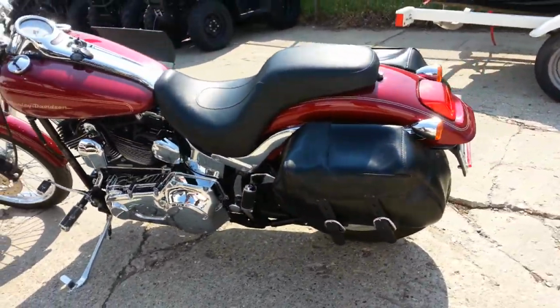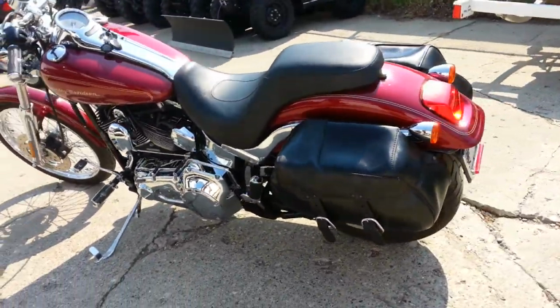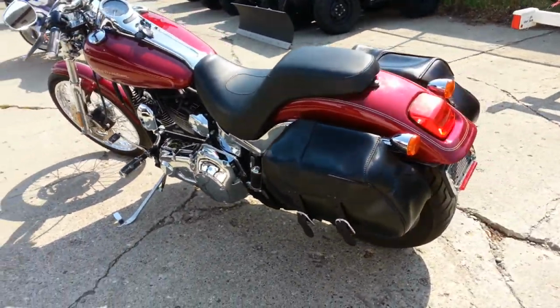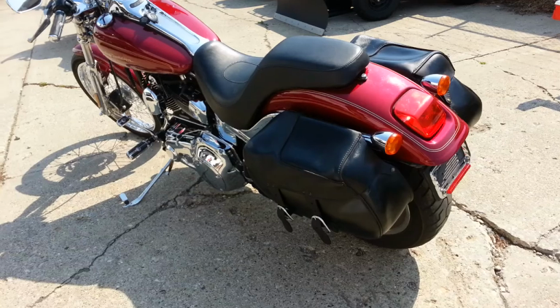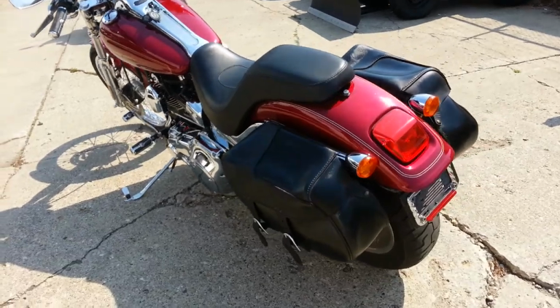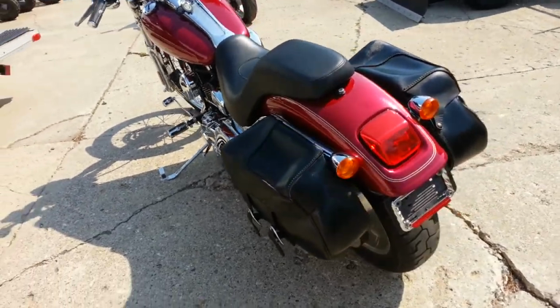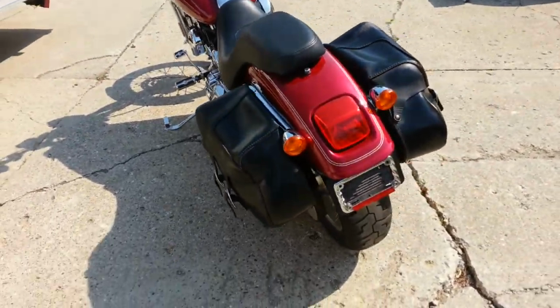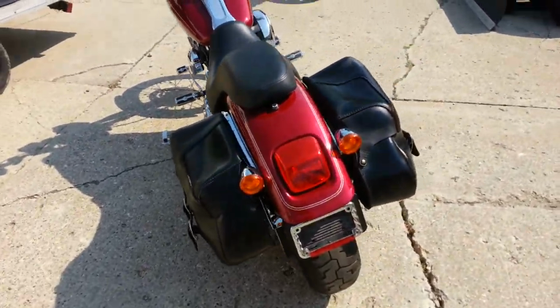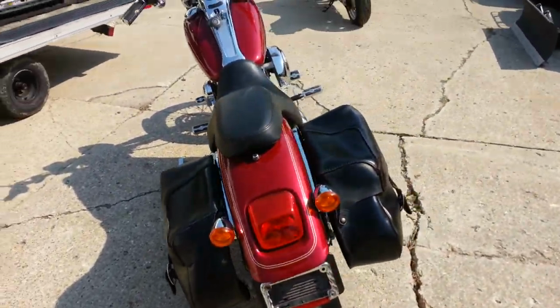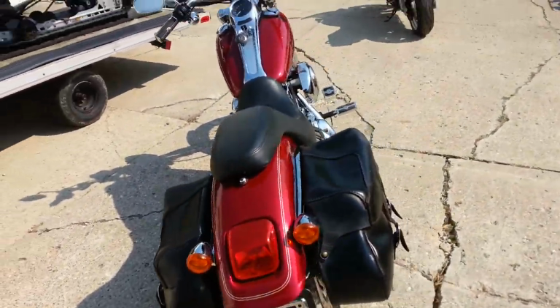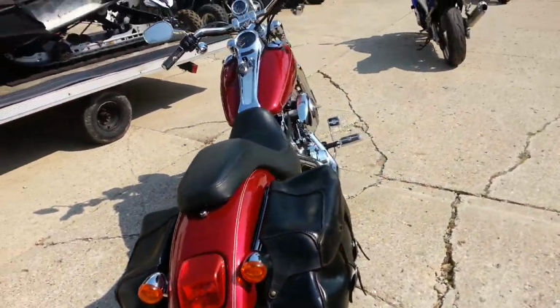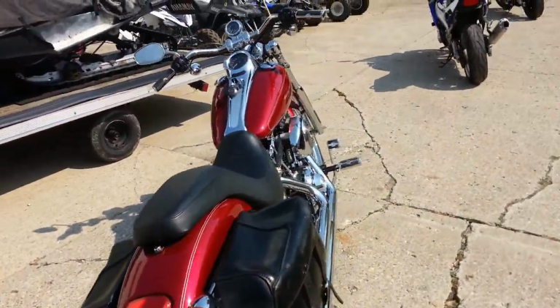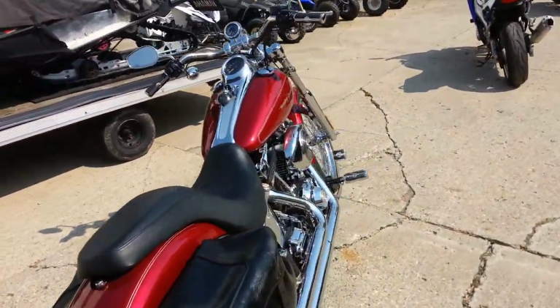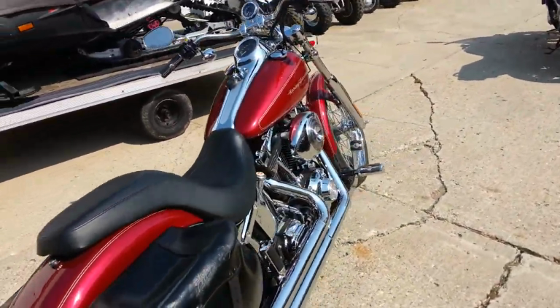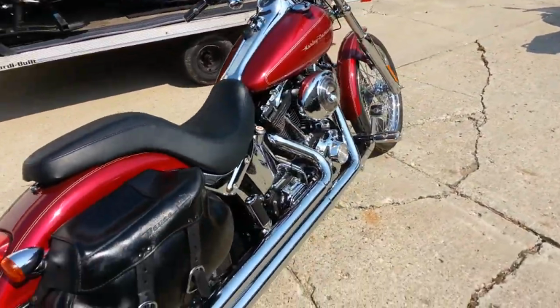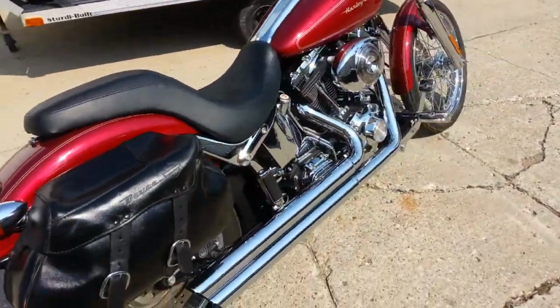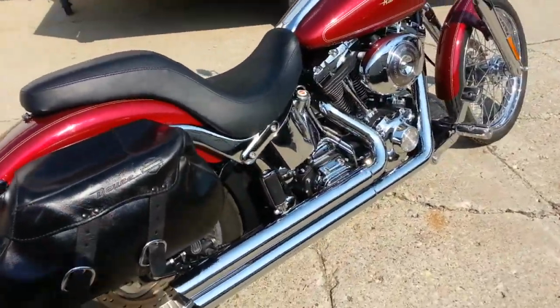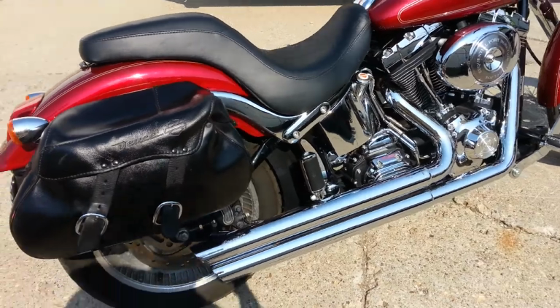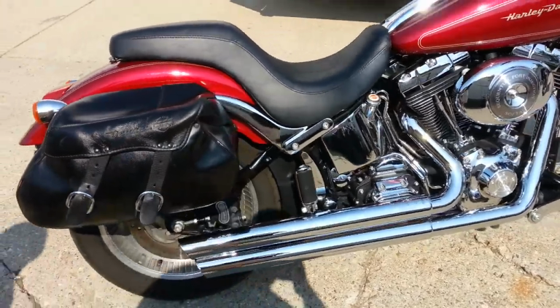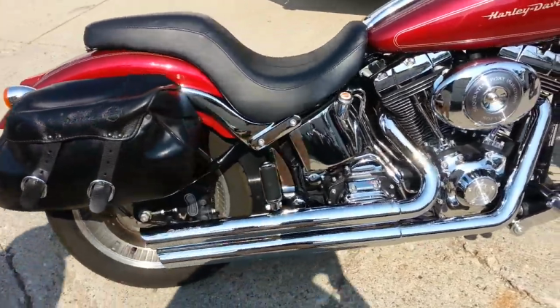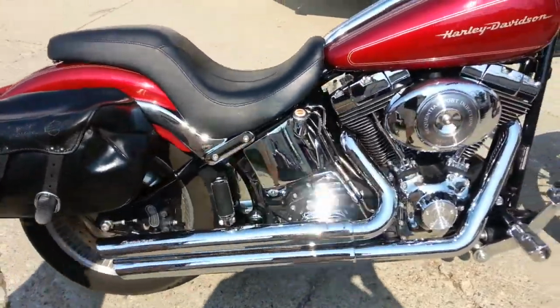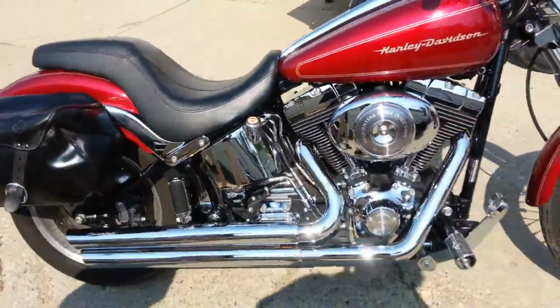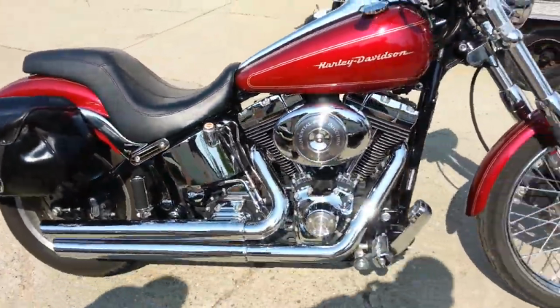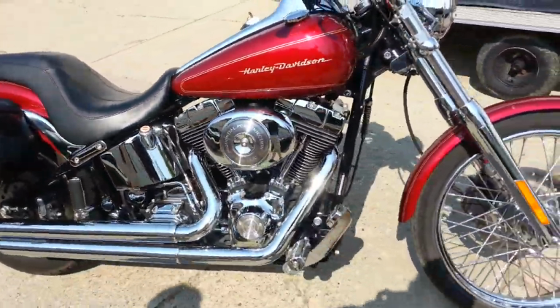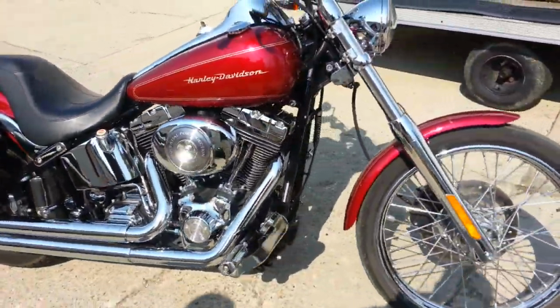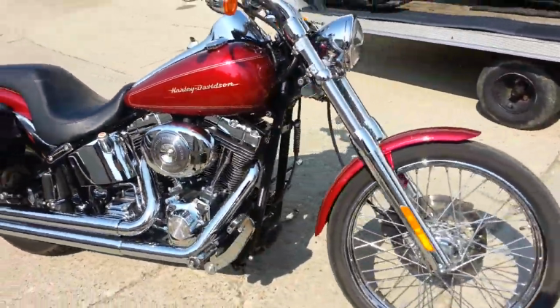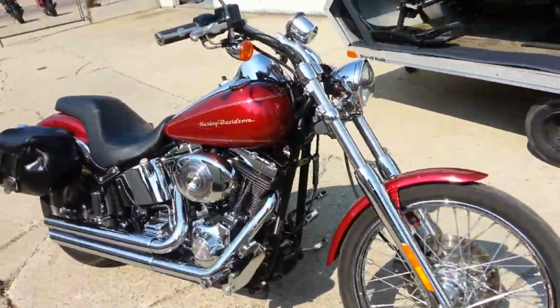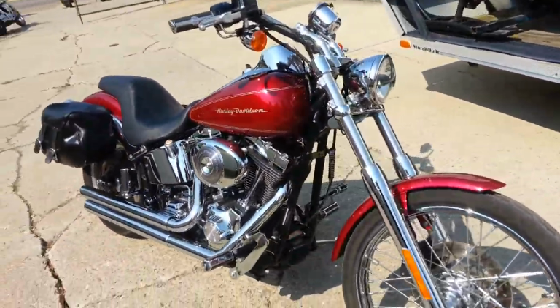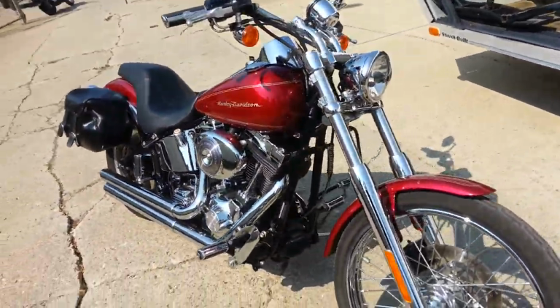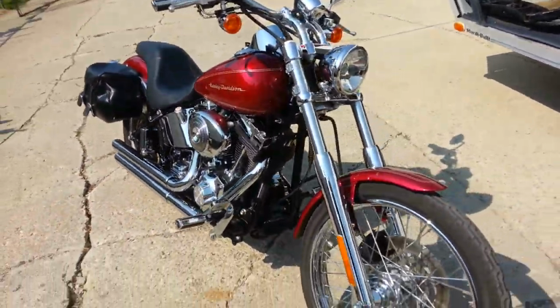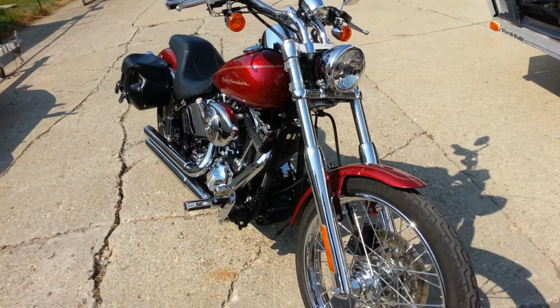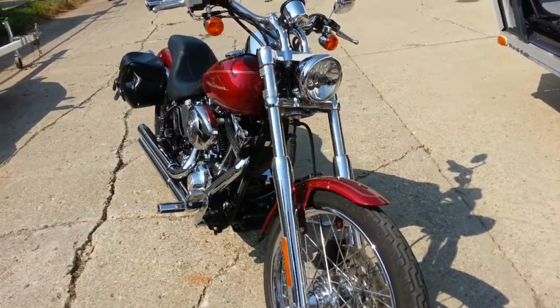Don't miss this great Harley-Davidson Deuce for only $89.99. Visit our website ApprovalPowerSports.com to view the over 400 used bikes we have in our showroom for sale.